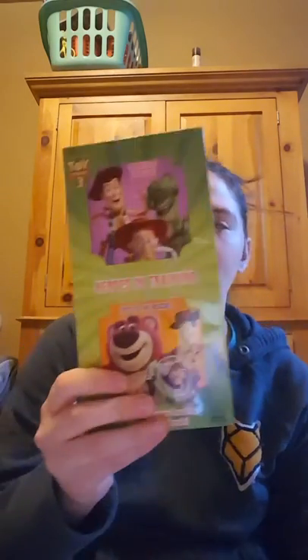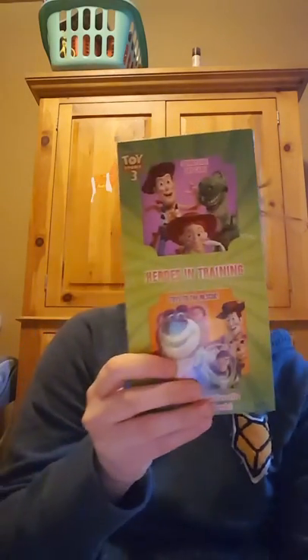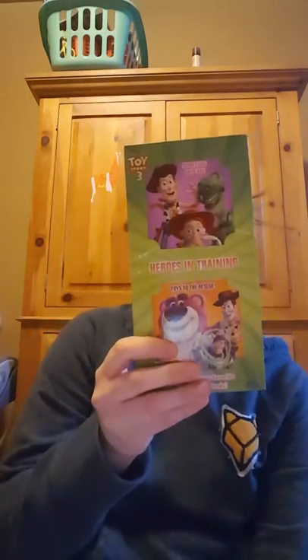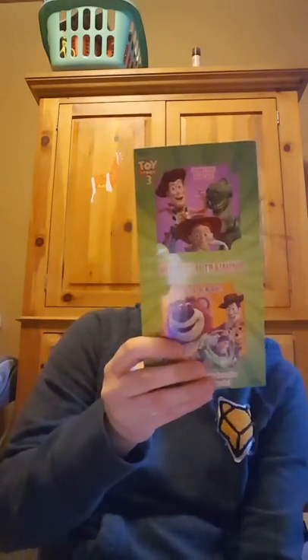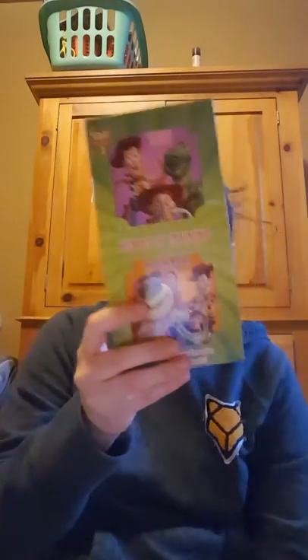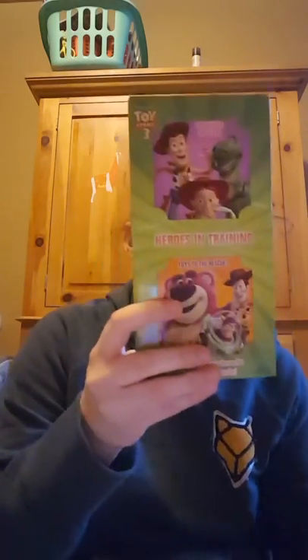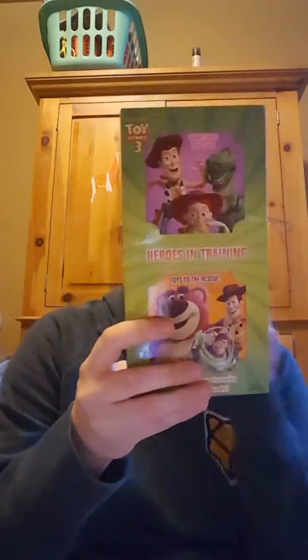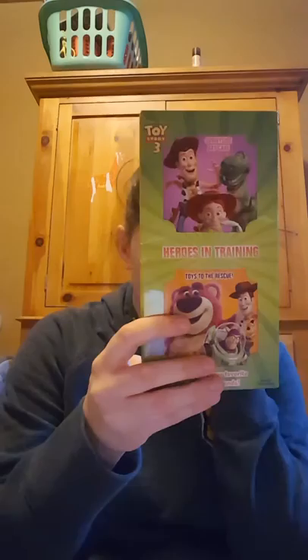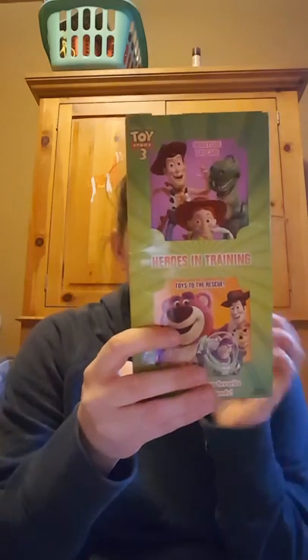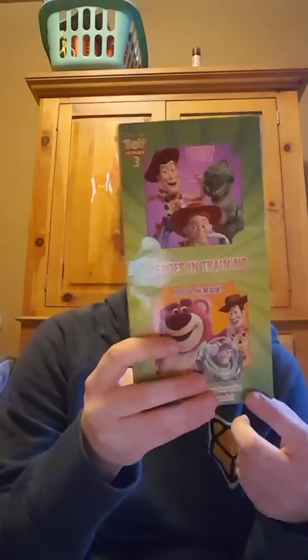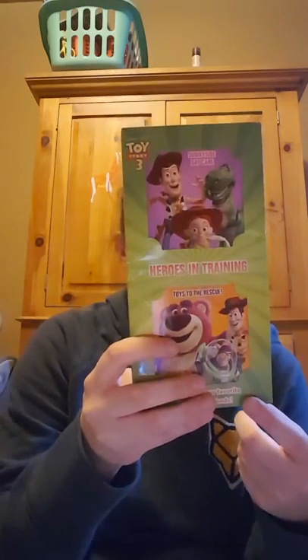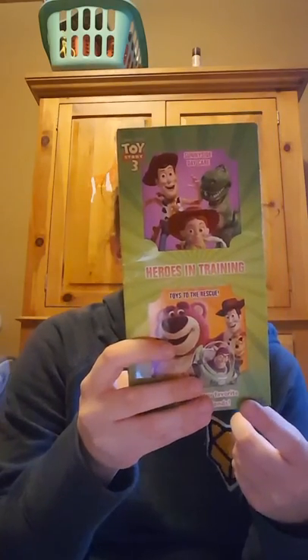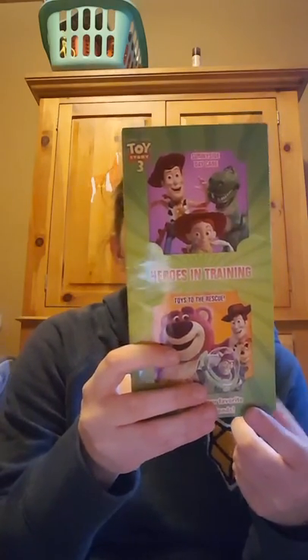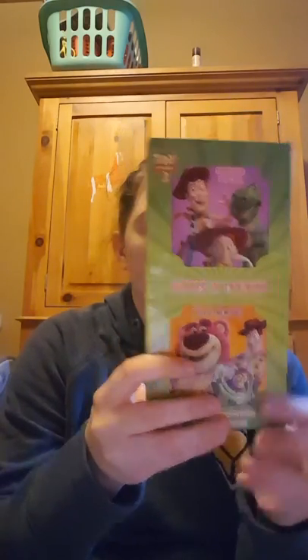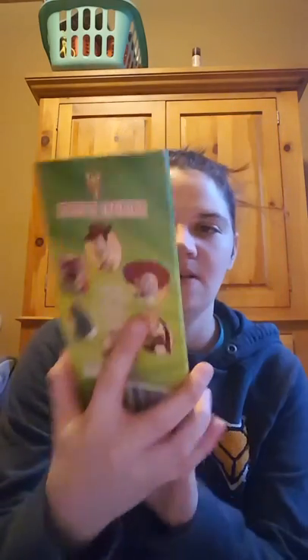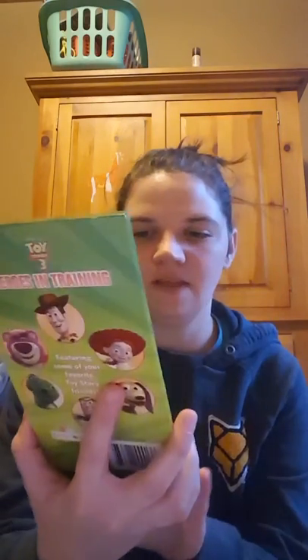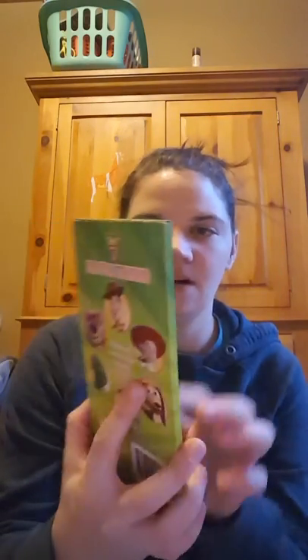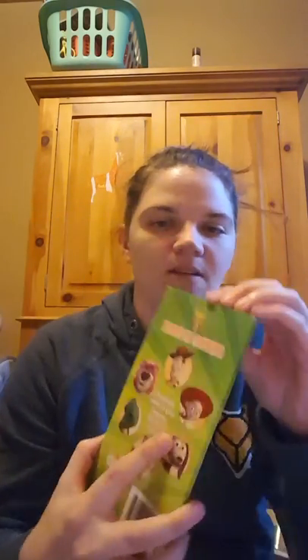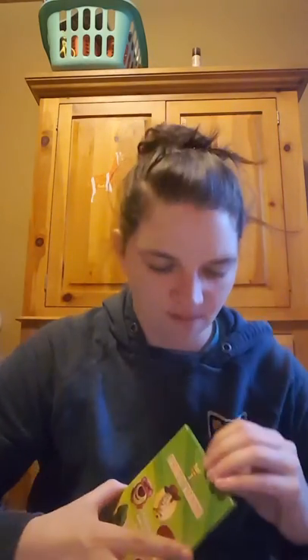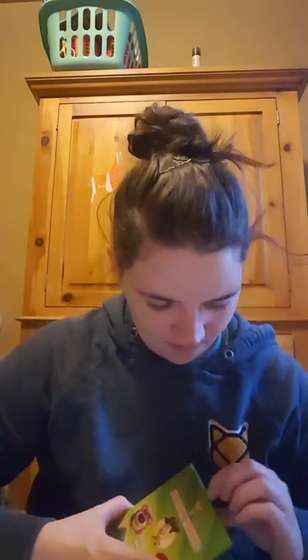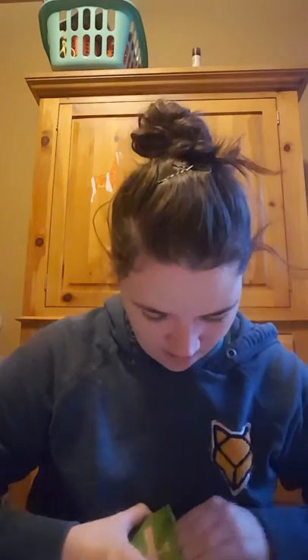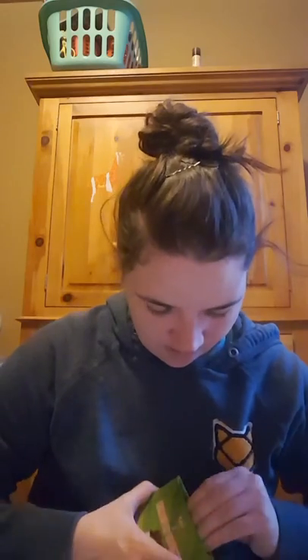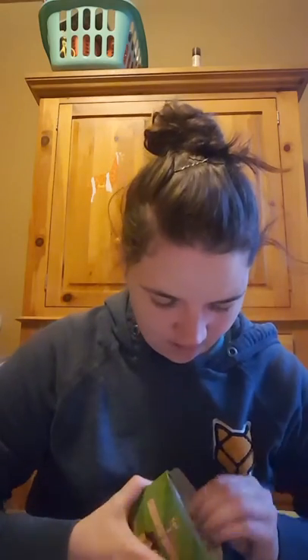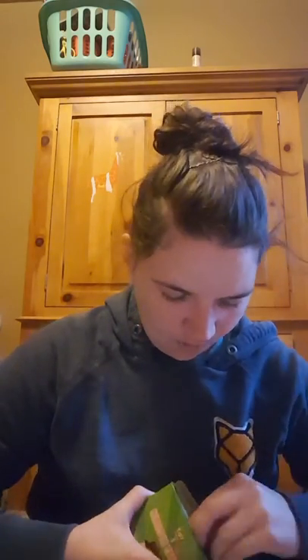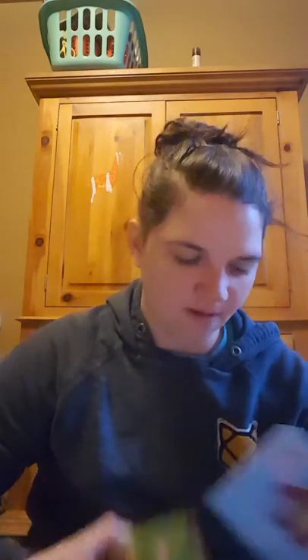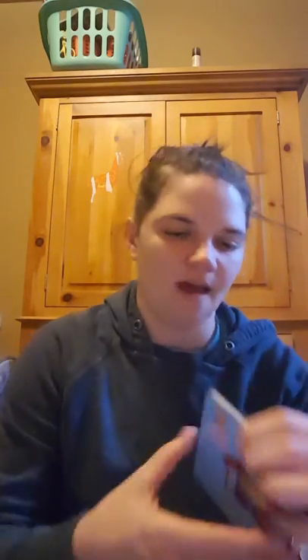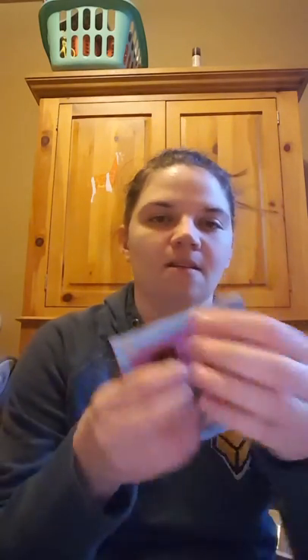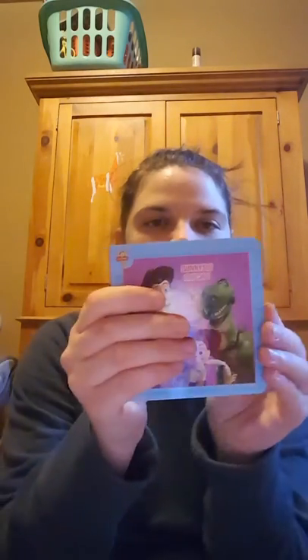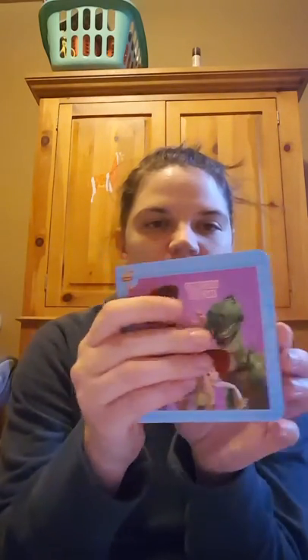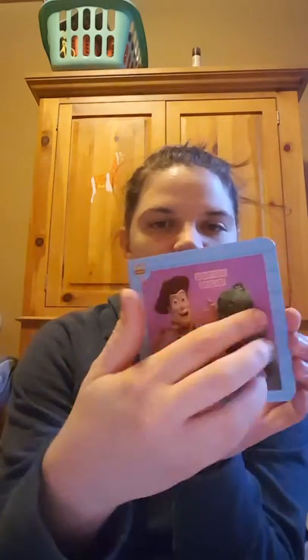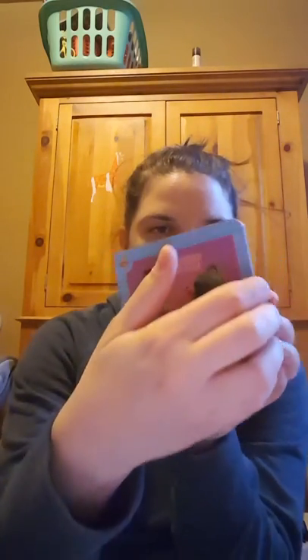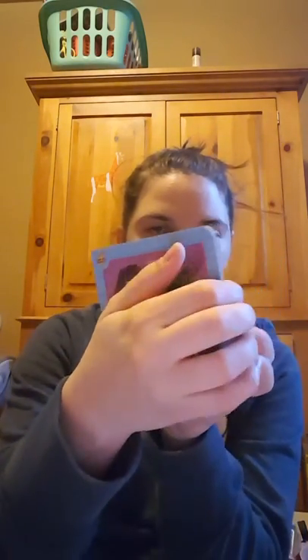I found some Toy Story 3 books. This is my daughter's favorite Toy Story movie so I picked these up for her. They're just little tiny wooden books, but I thought she would like that.